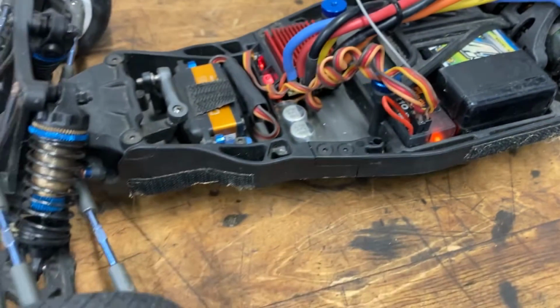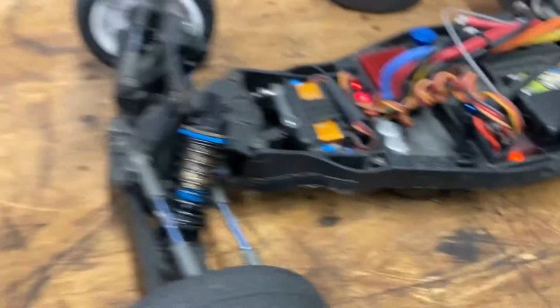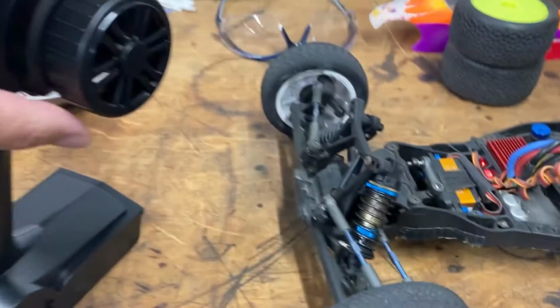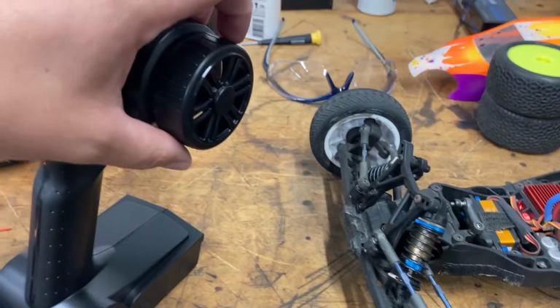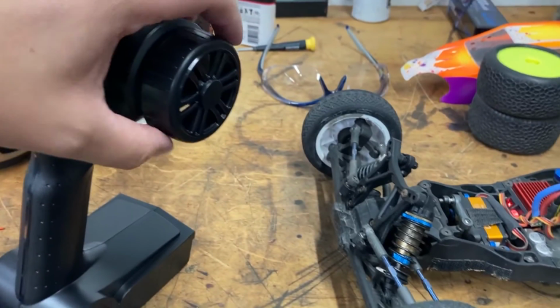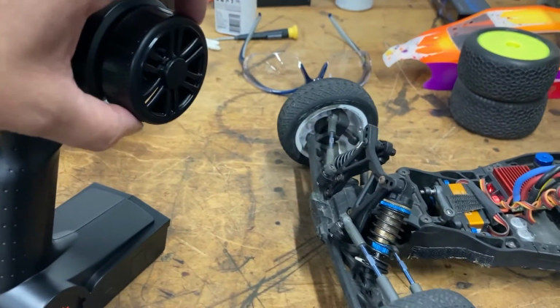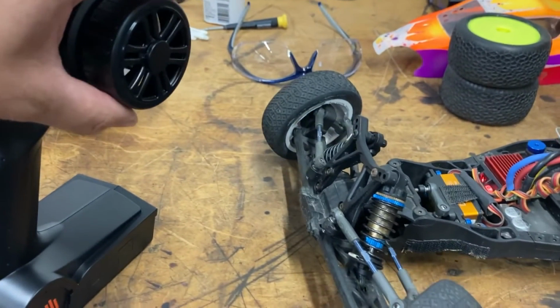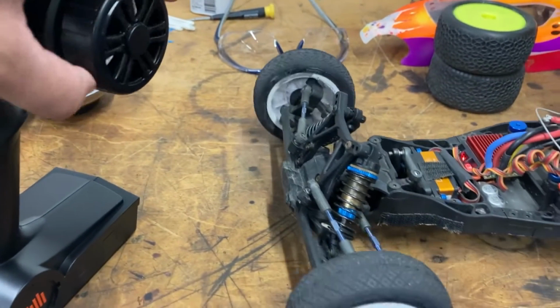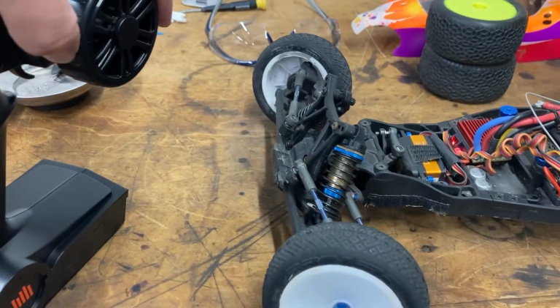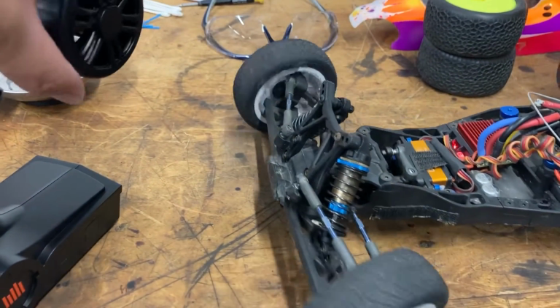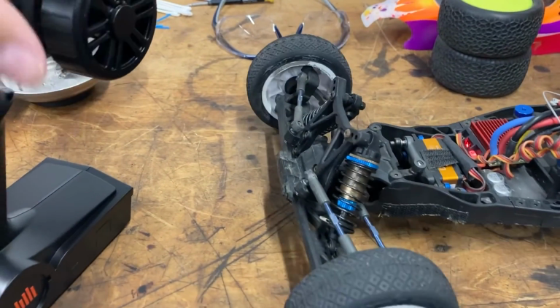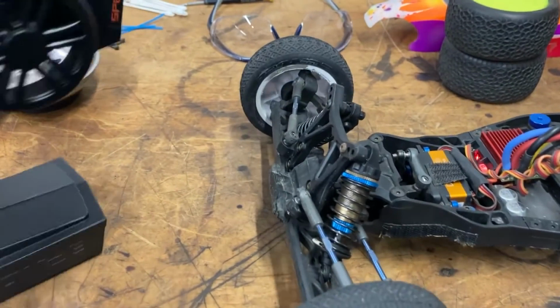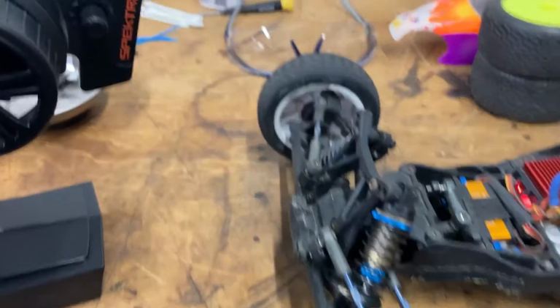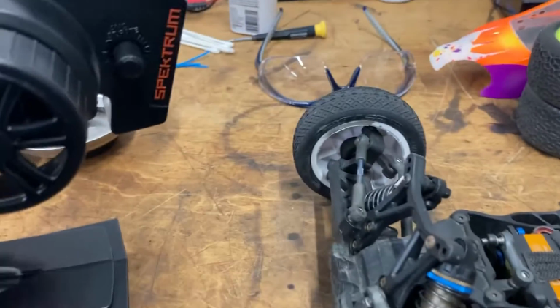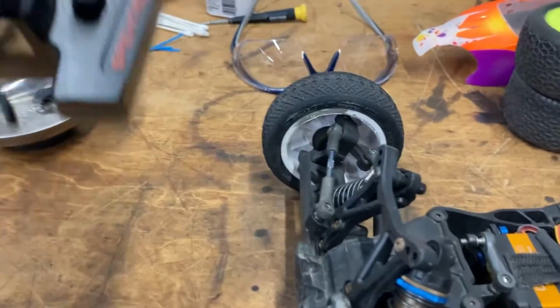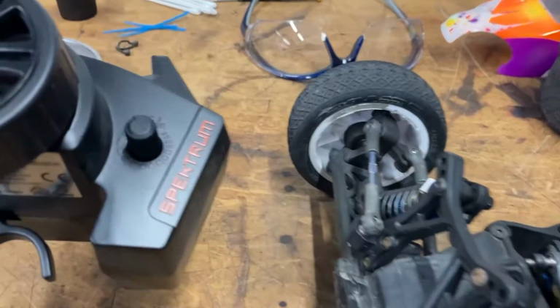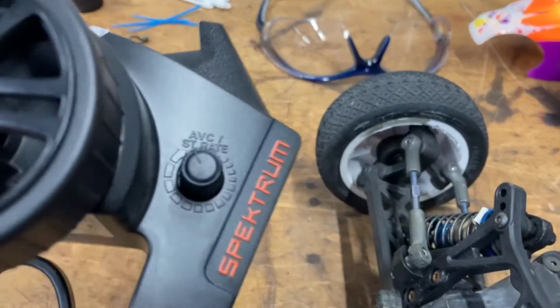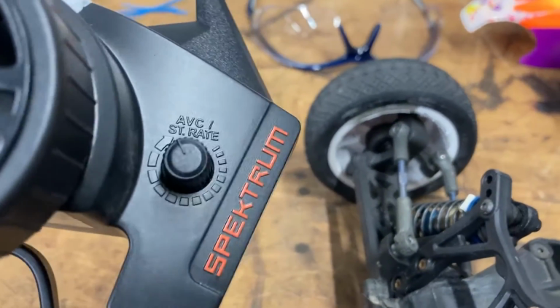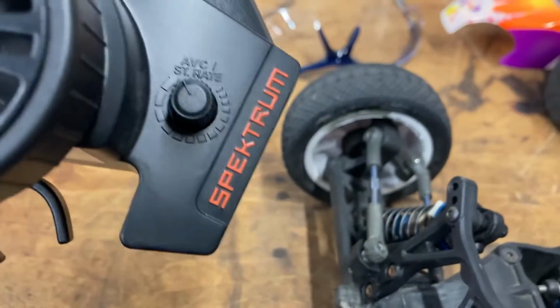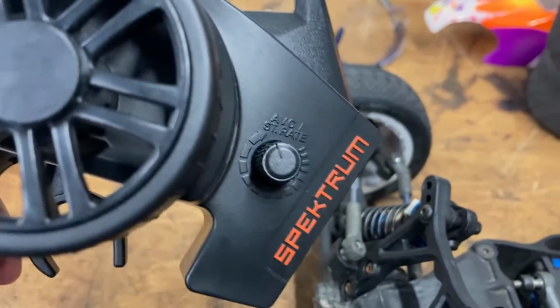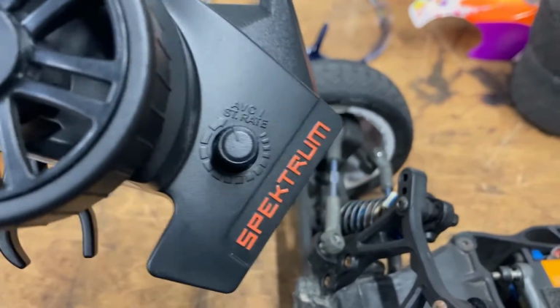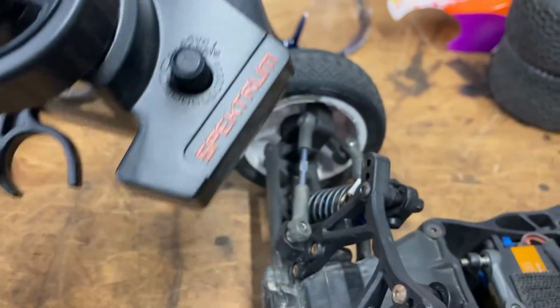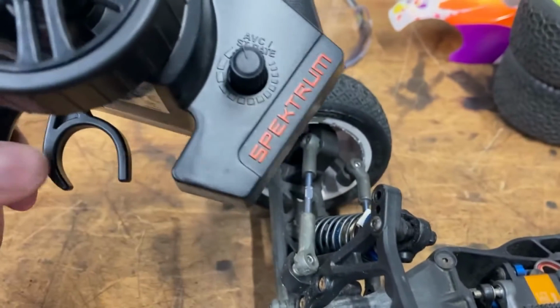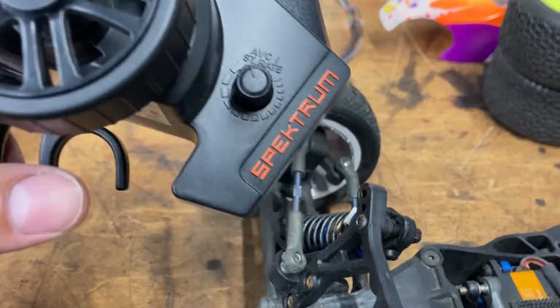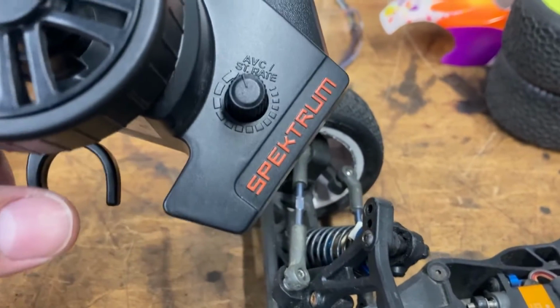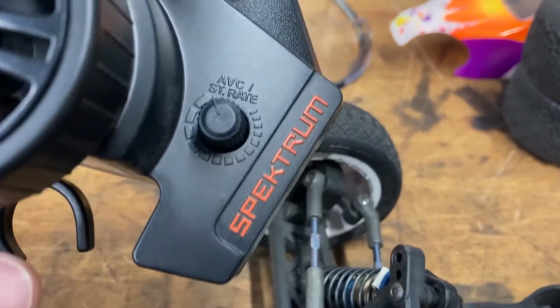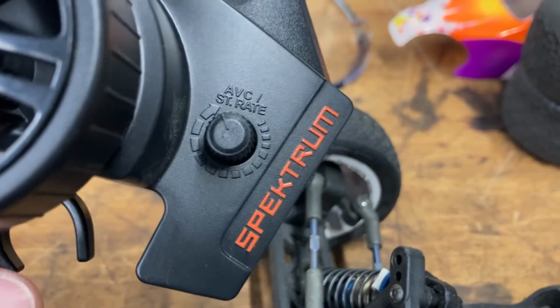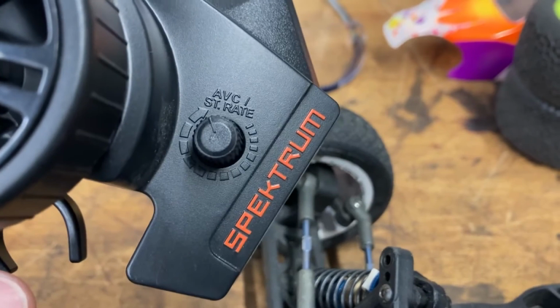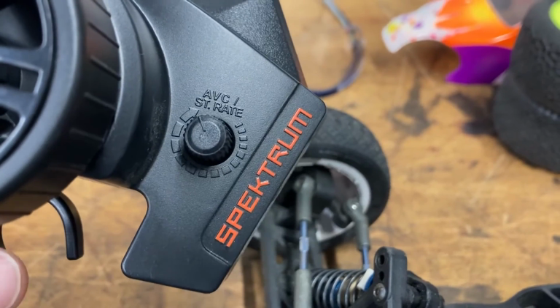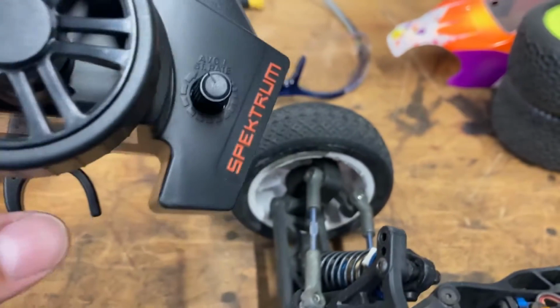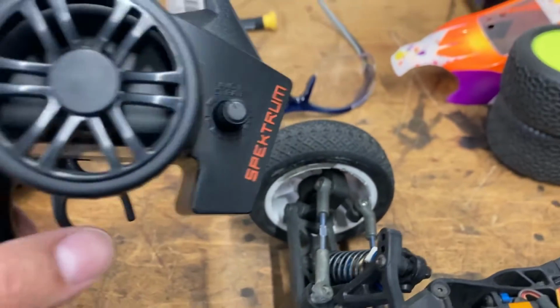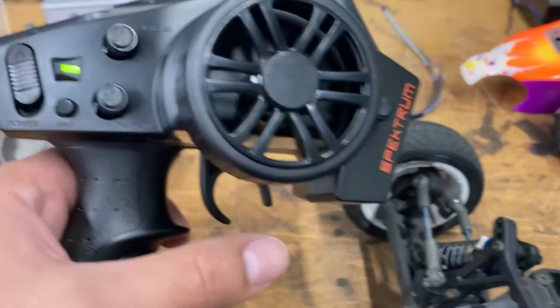Now we have to test the steering. At first I was getting very little steering — it only moved like an eighth of an inch — because I had the trim all the way turned down. I turned it all the way up and now it's good.